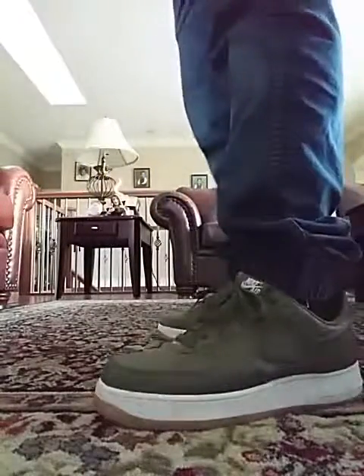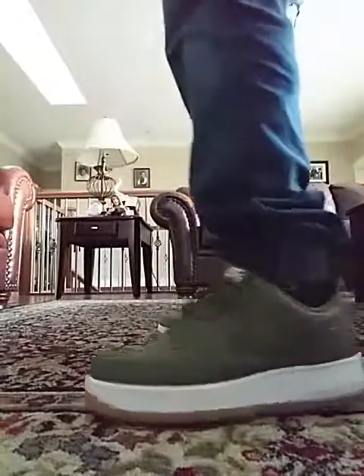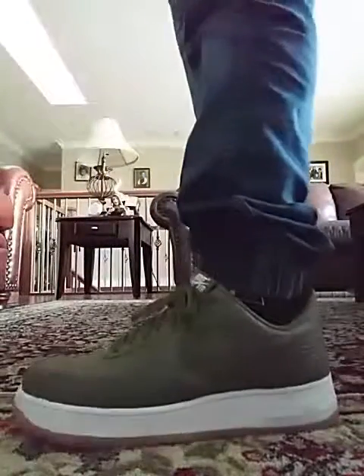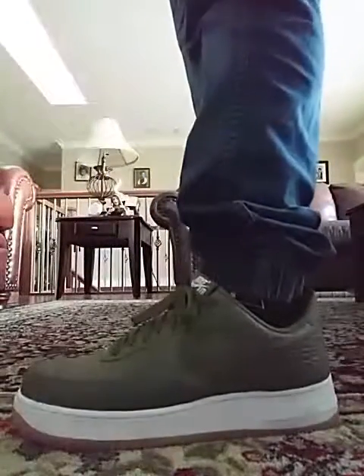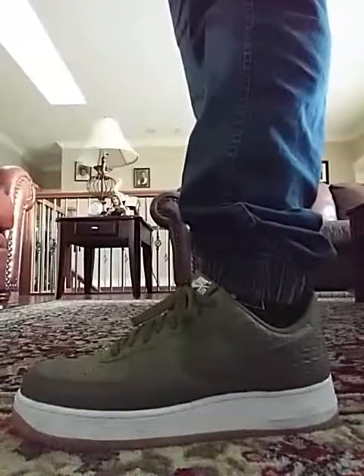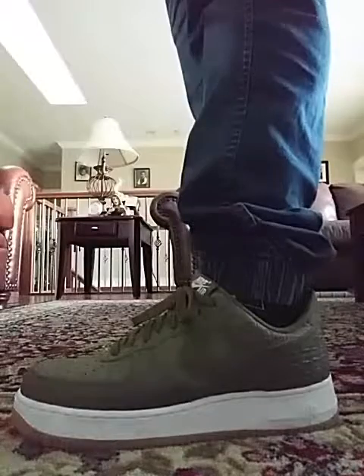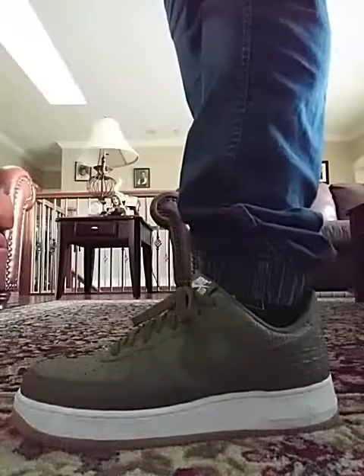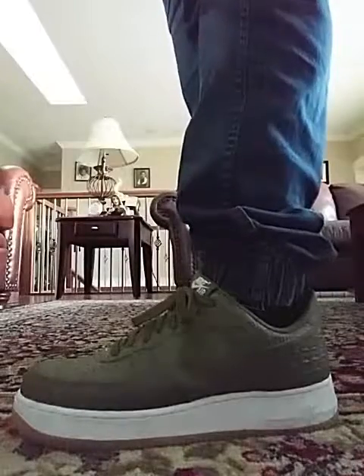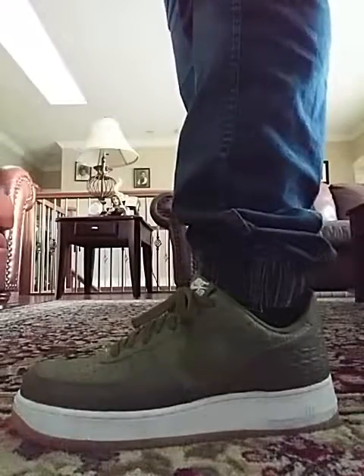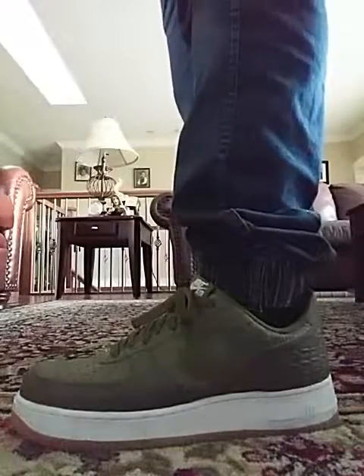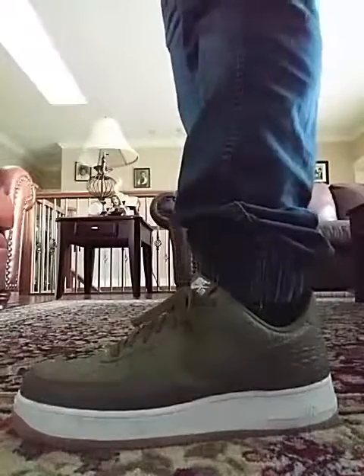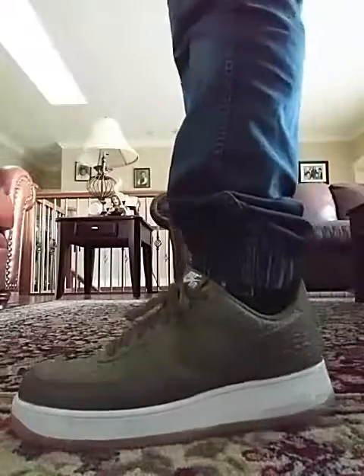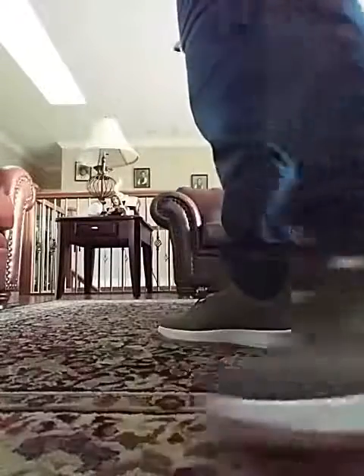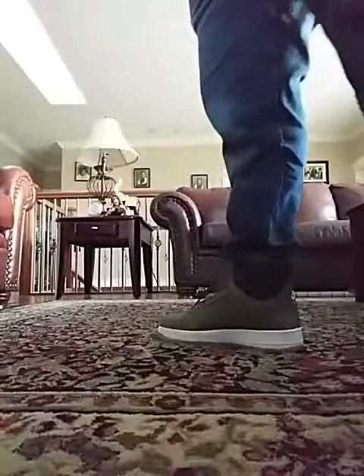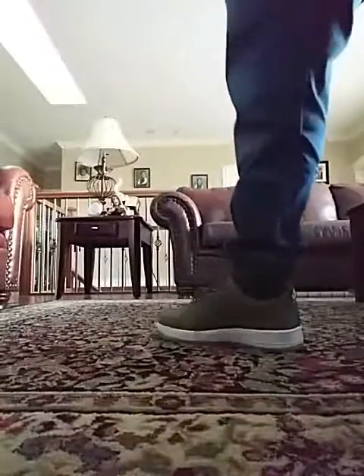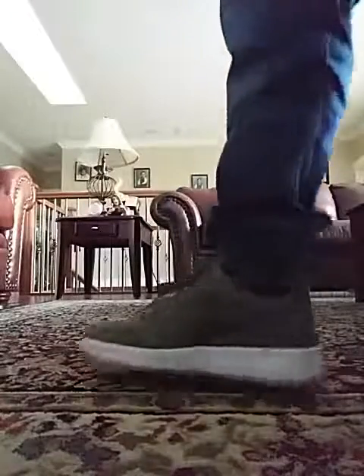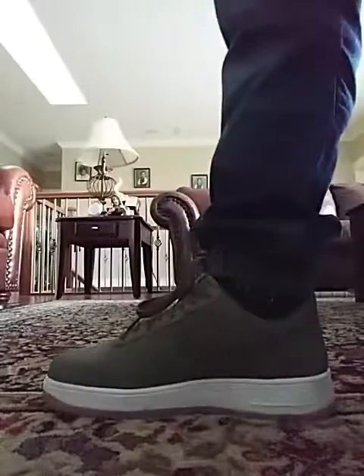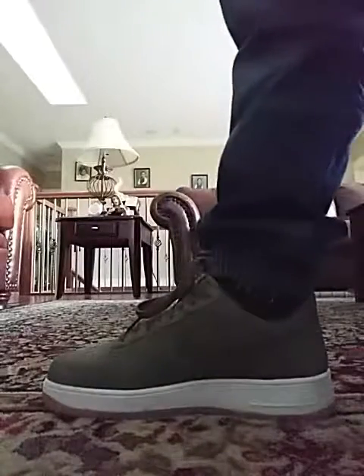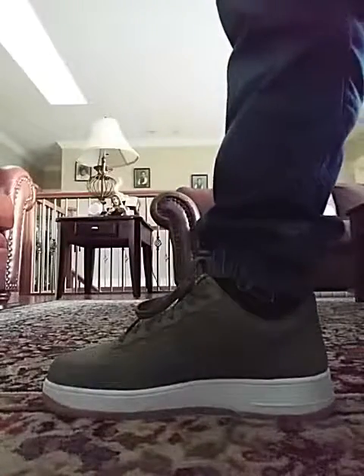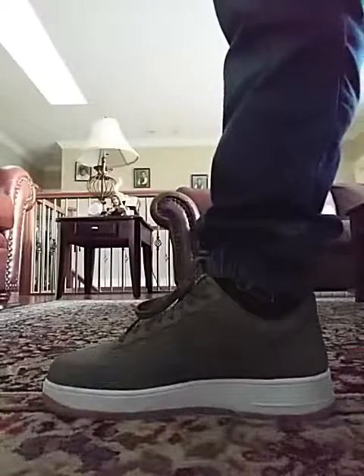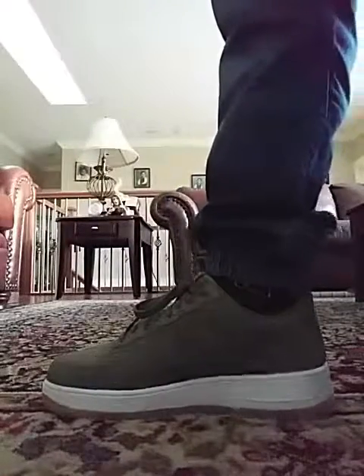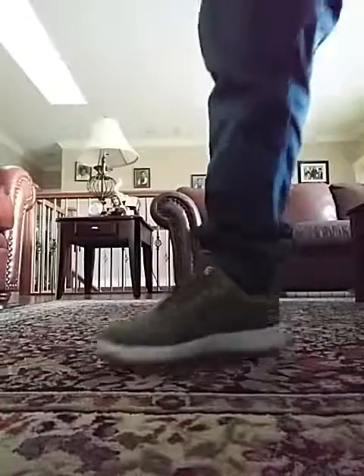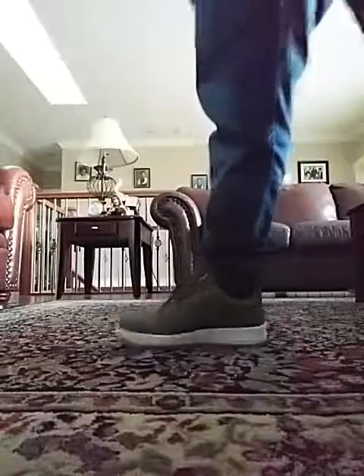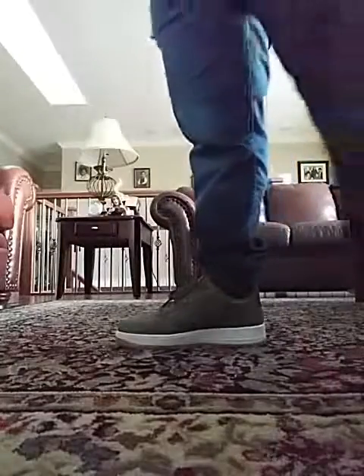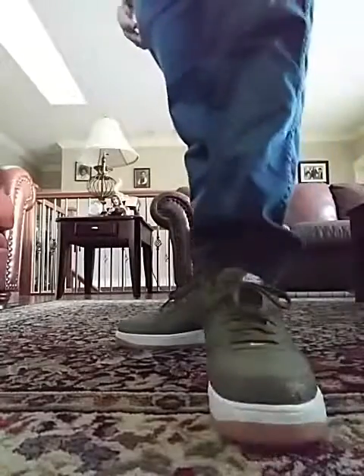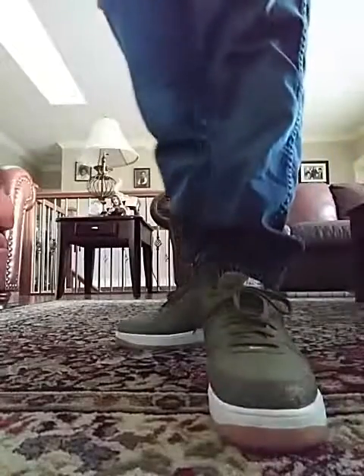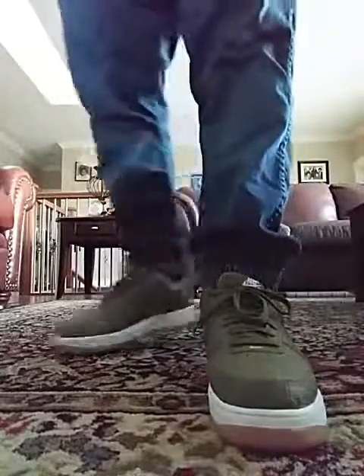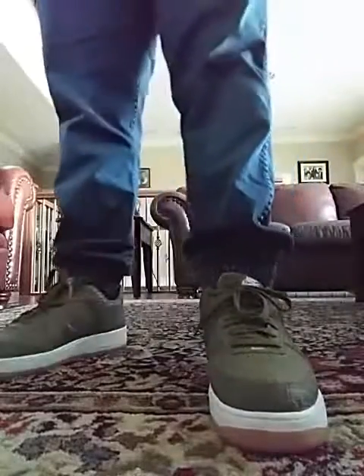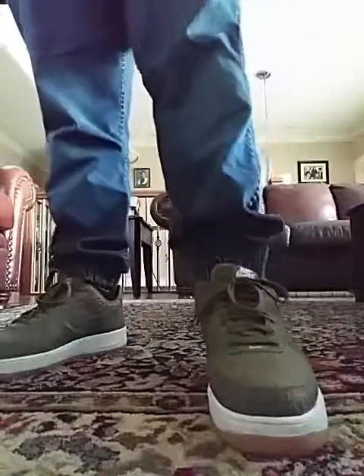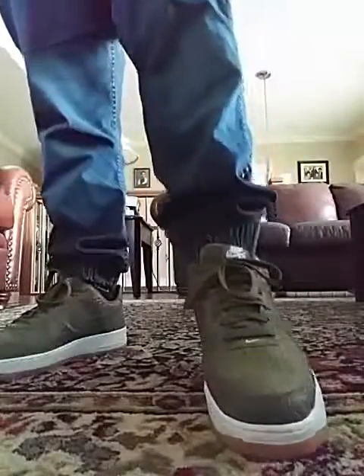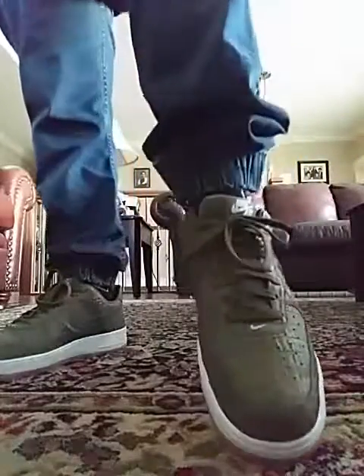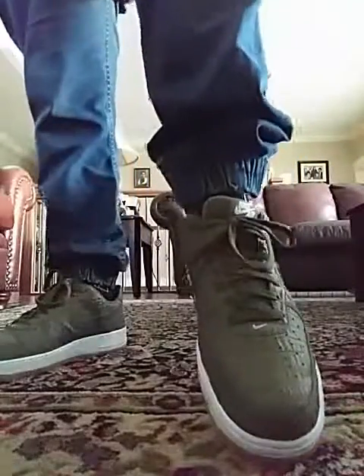The colorway of these is called Military Green and Gum. I have the box for them — I think it's somewhere in my room, I'll have to find it.